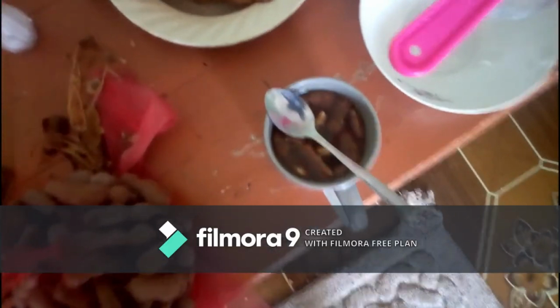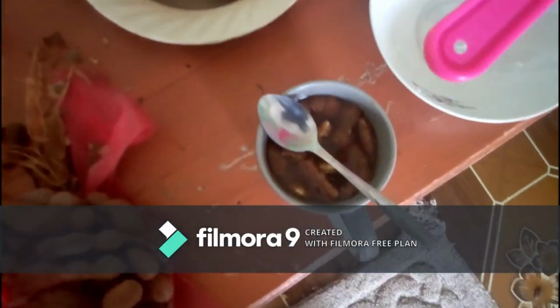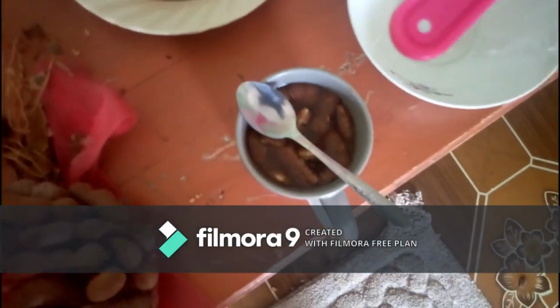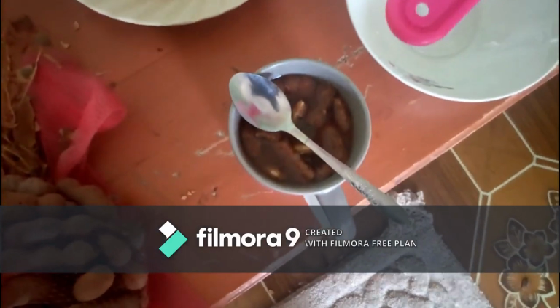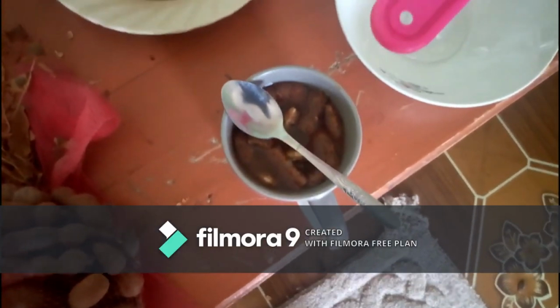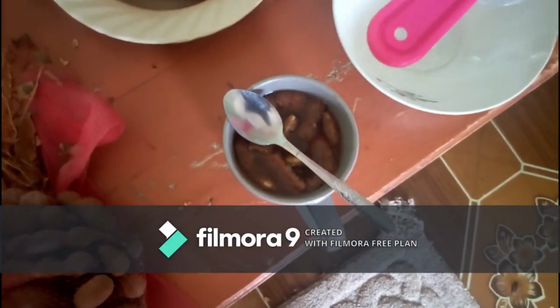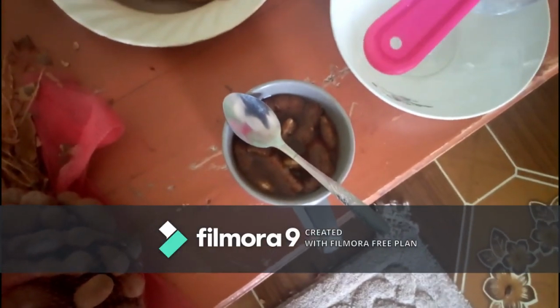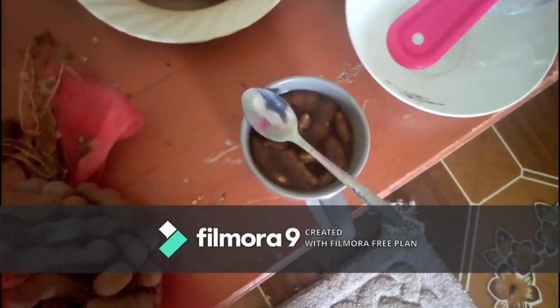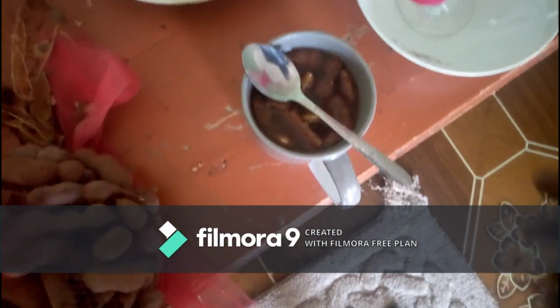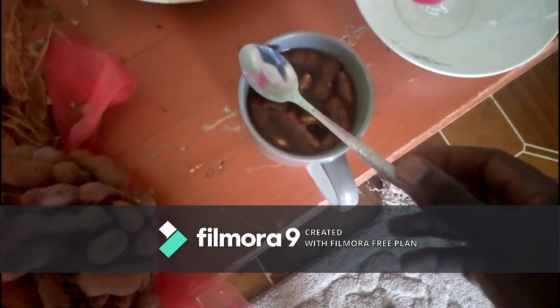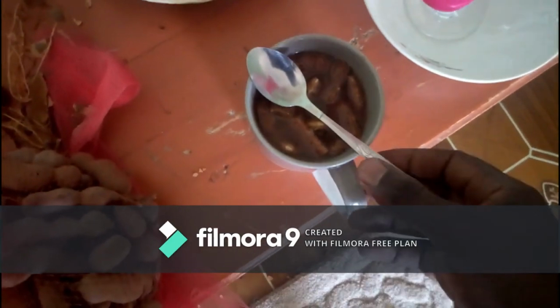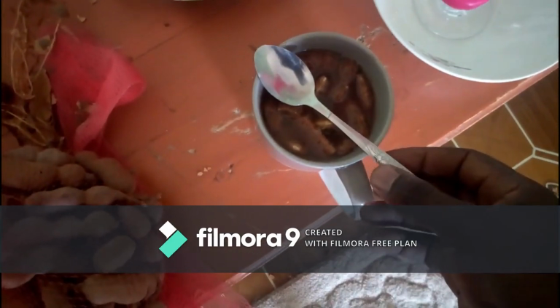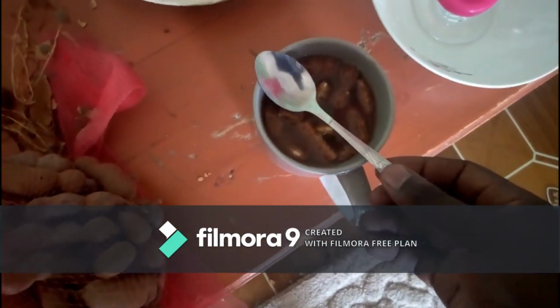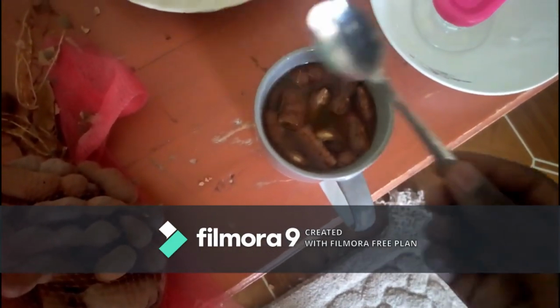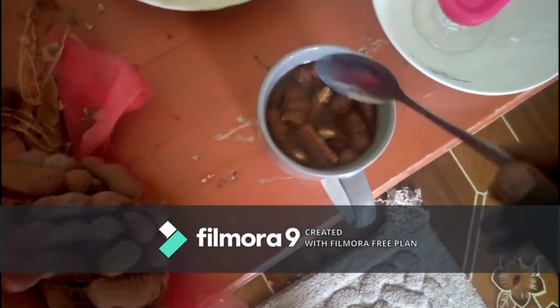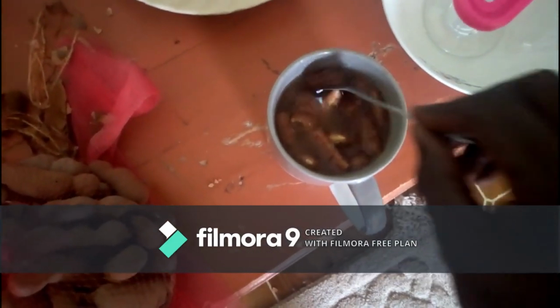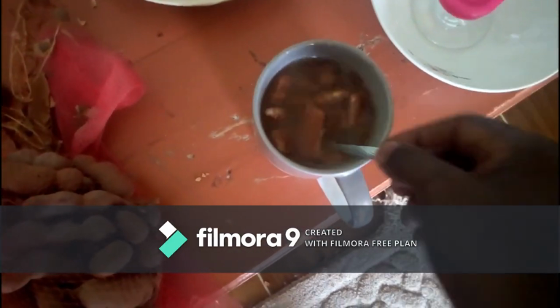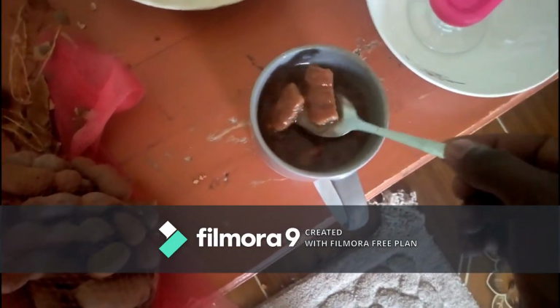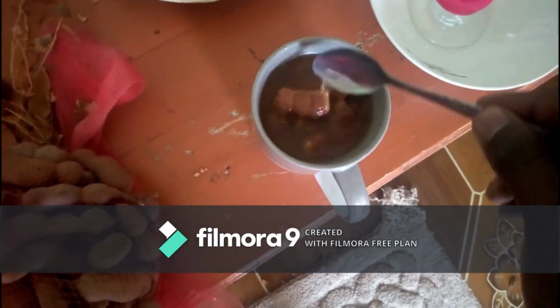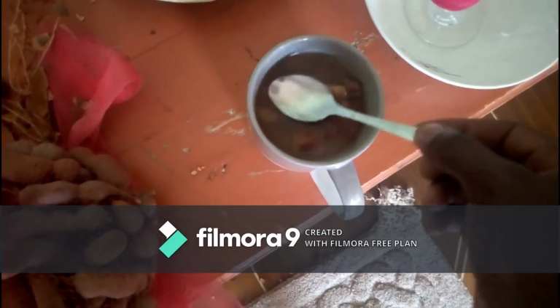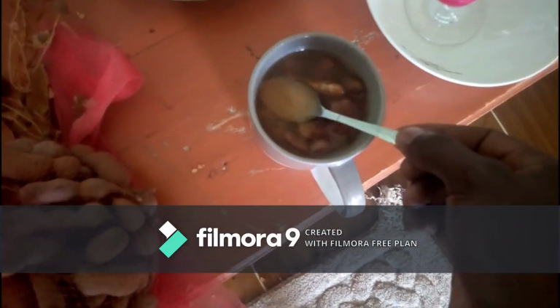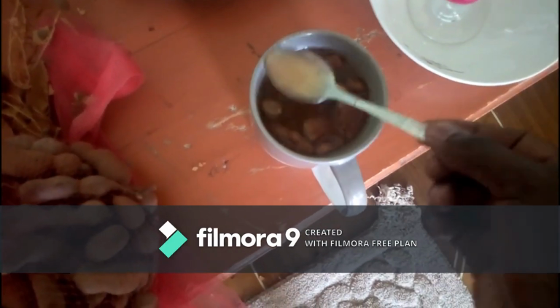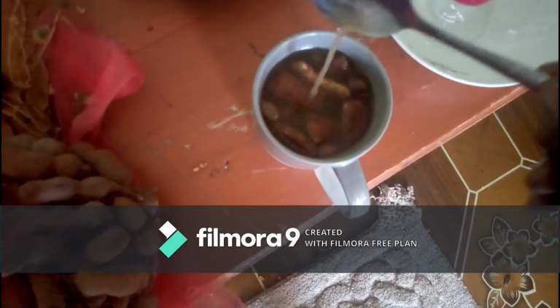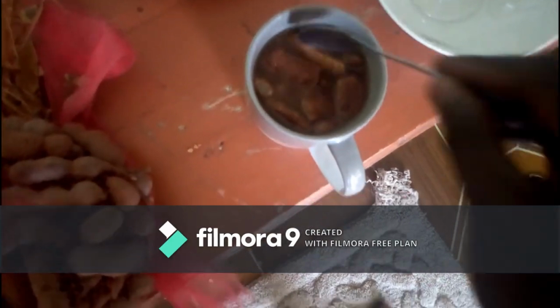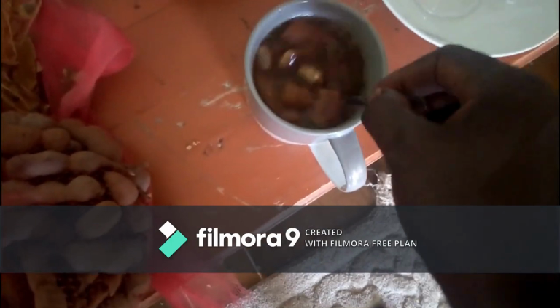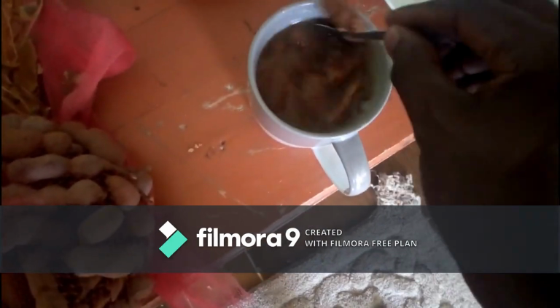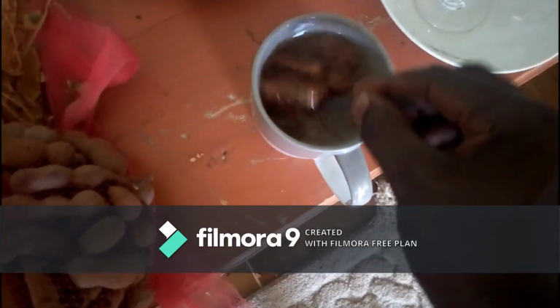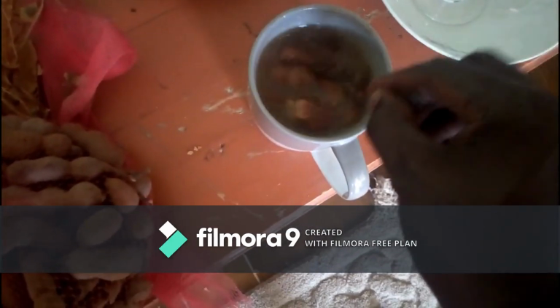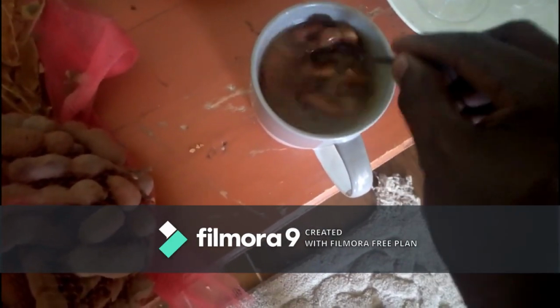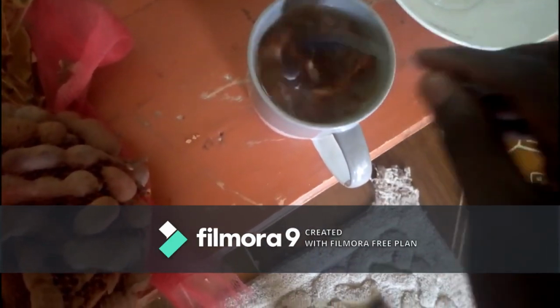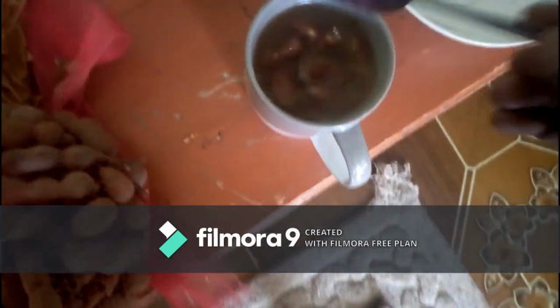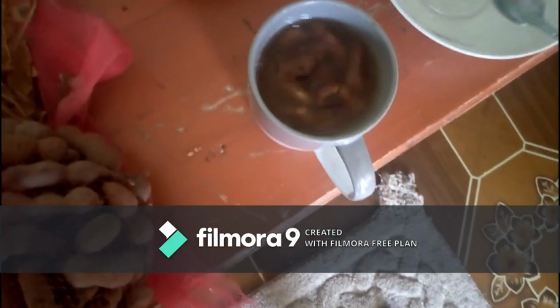So 10 minutes is now over and I want us to go back and check on our stuff. I think now it is properly ripened — it is well extracted.